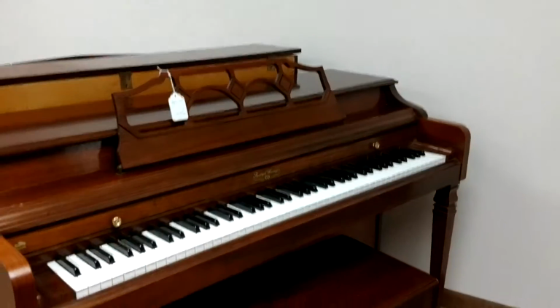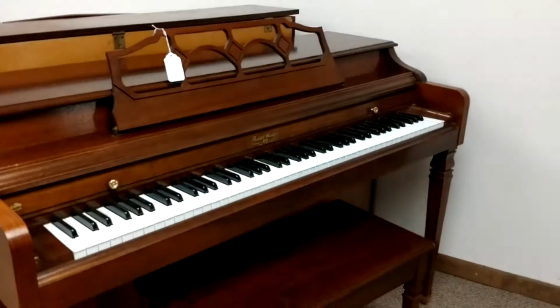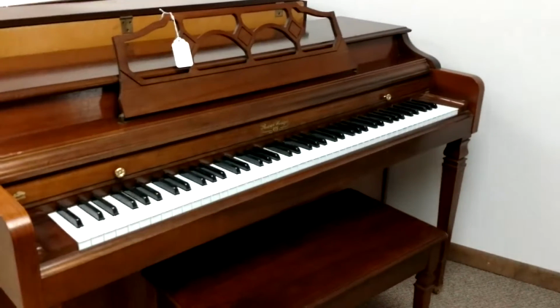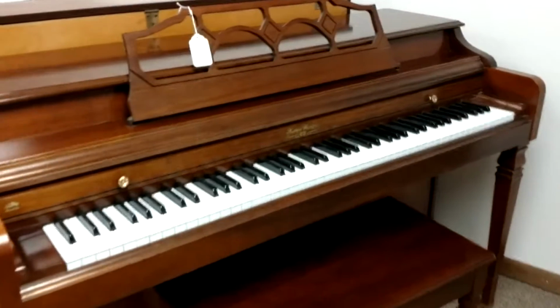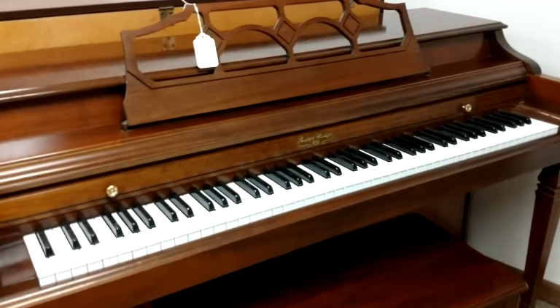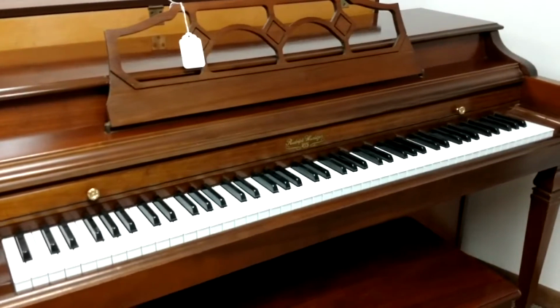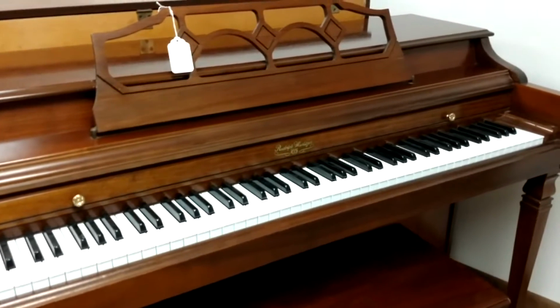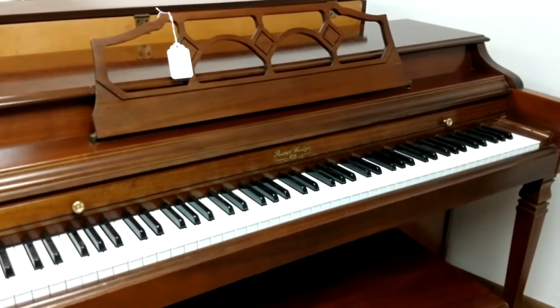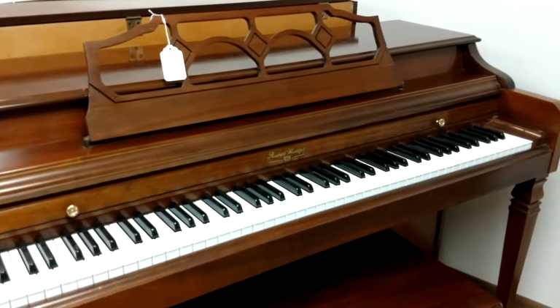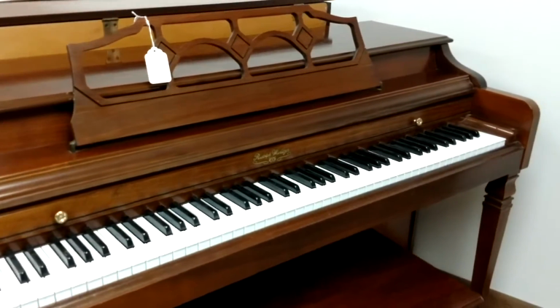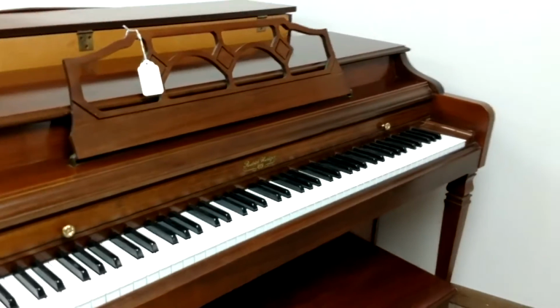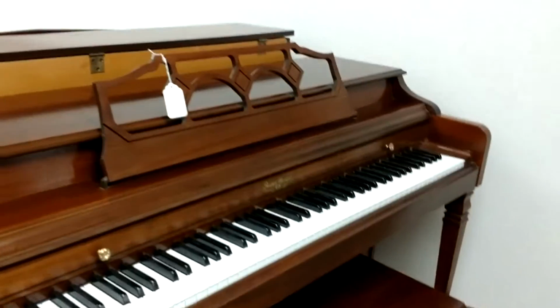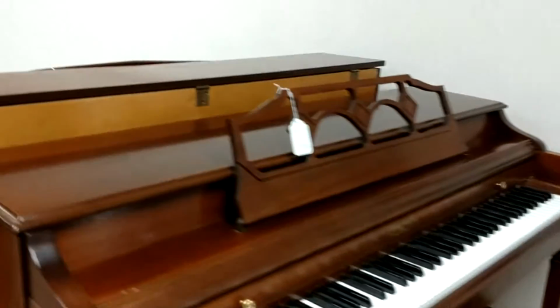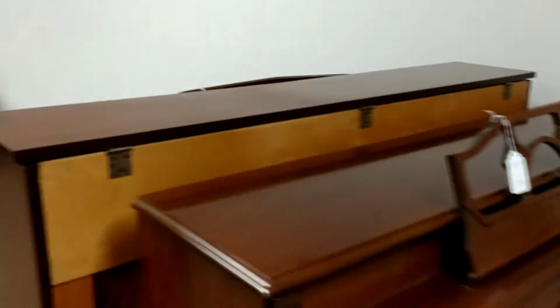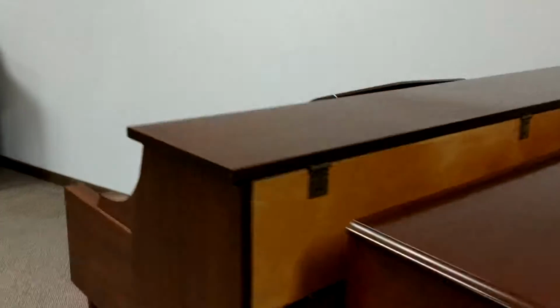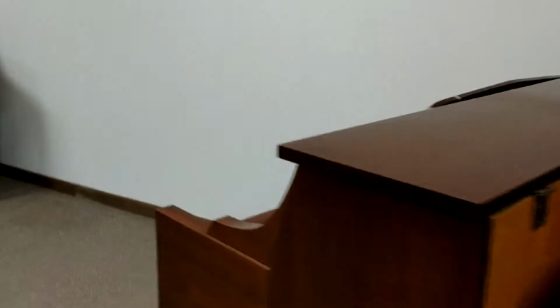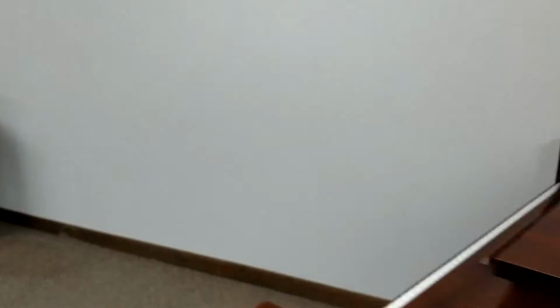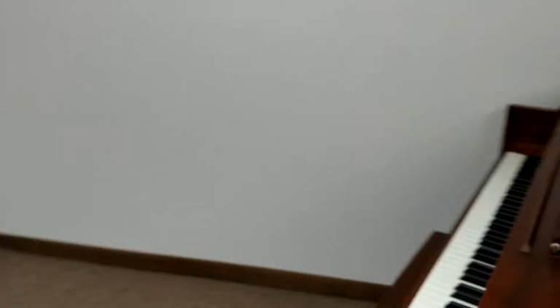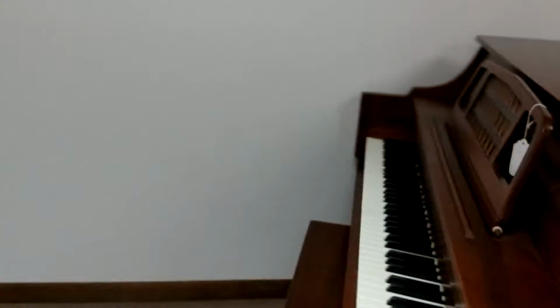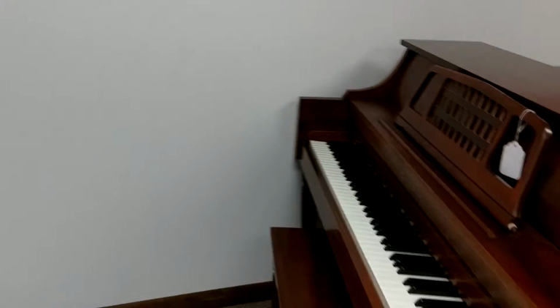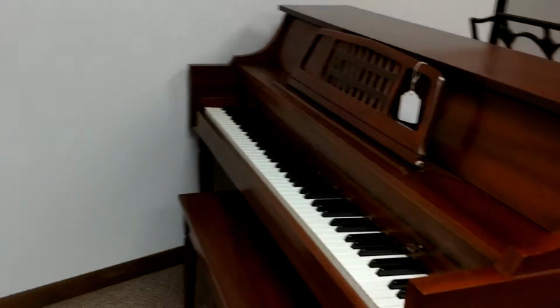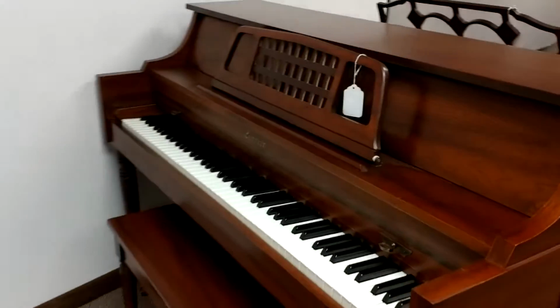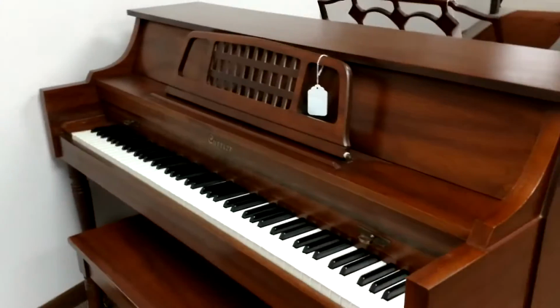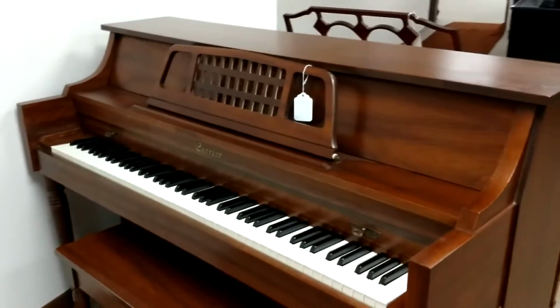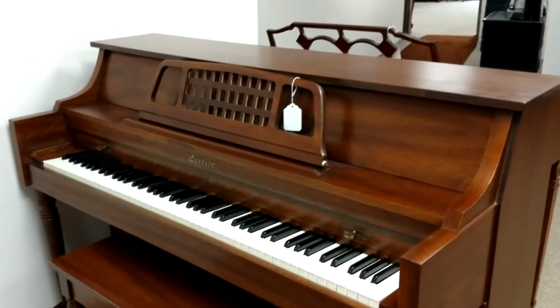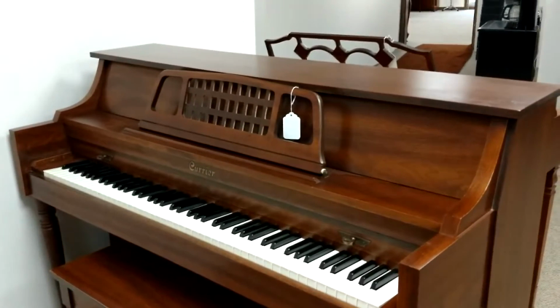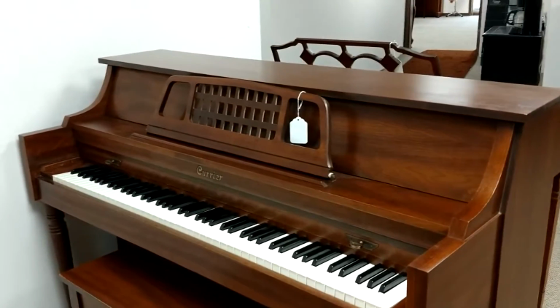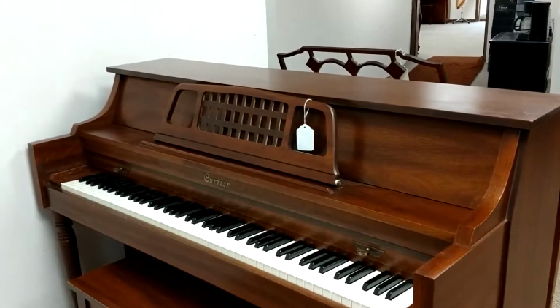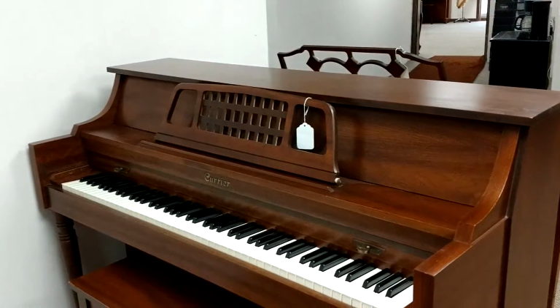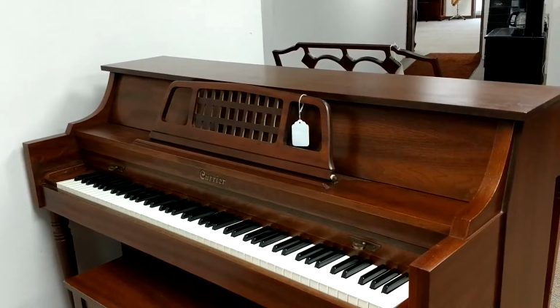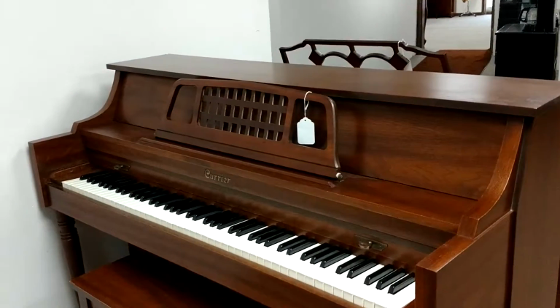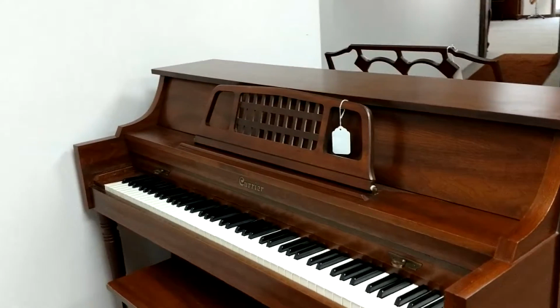Here I've got a Wurlitzer console. This one's under $1,000 to buy and under $30 a month to rent. I've got this Courier console — it's been all spruced up, it's ready to go. Again, under $1,000.